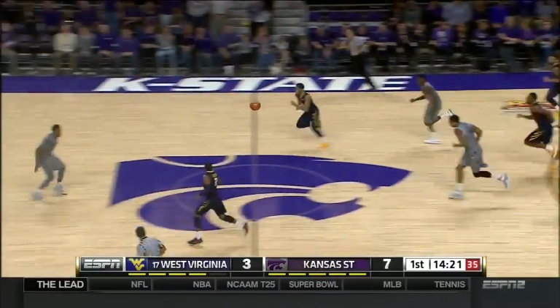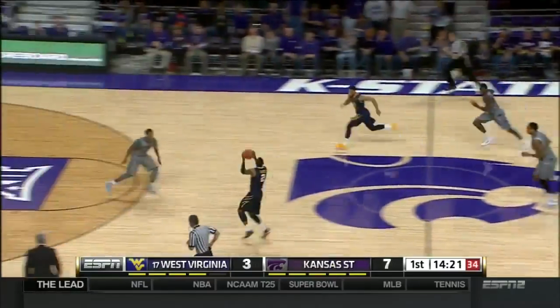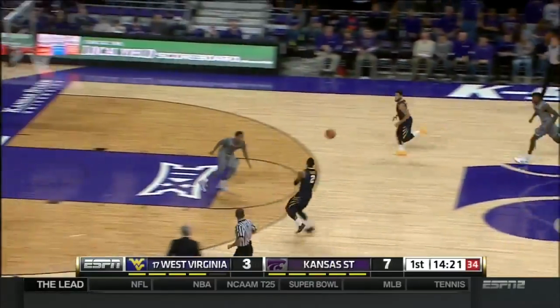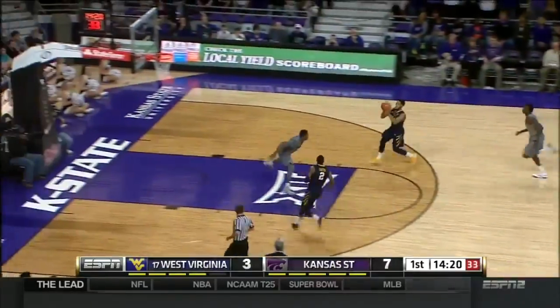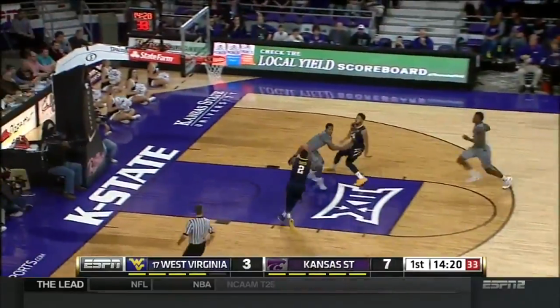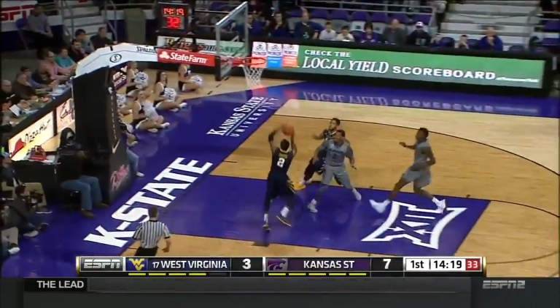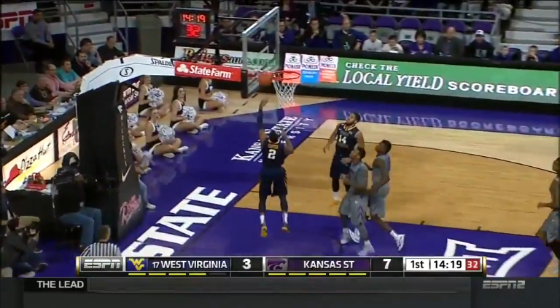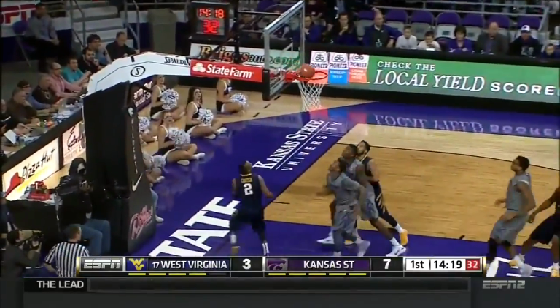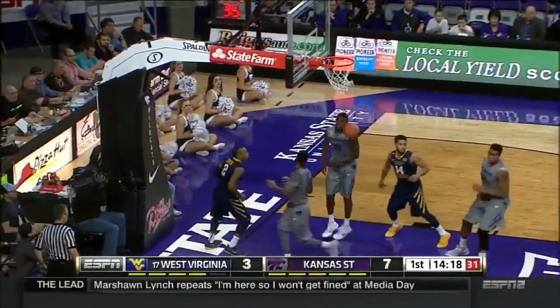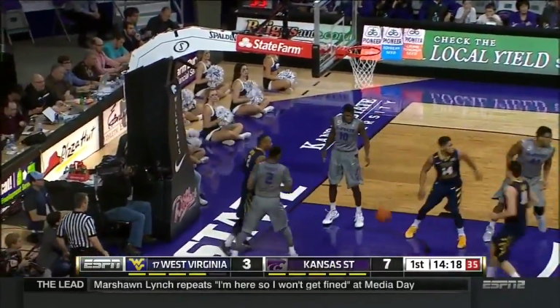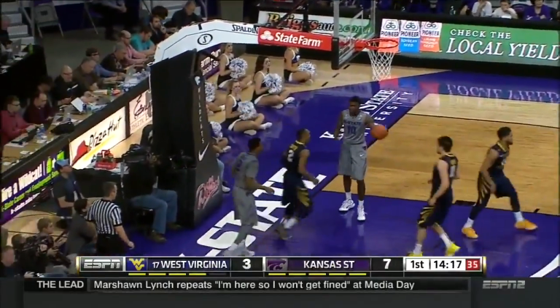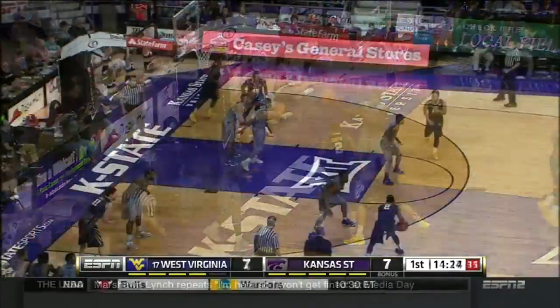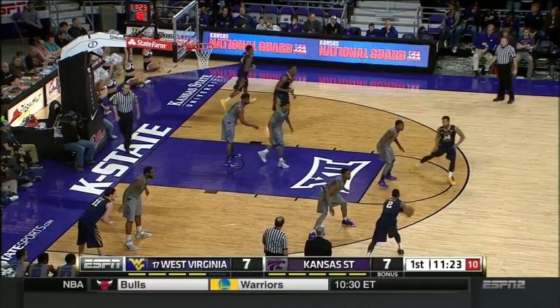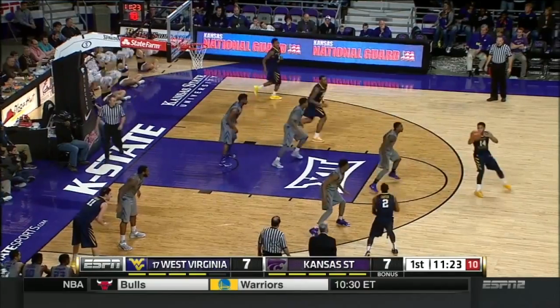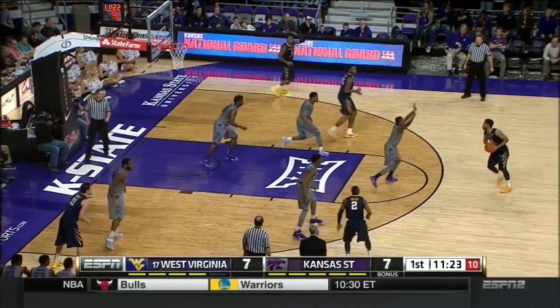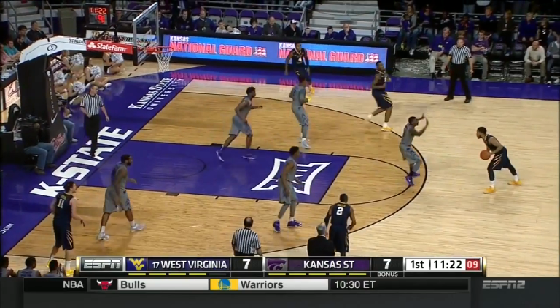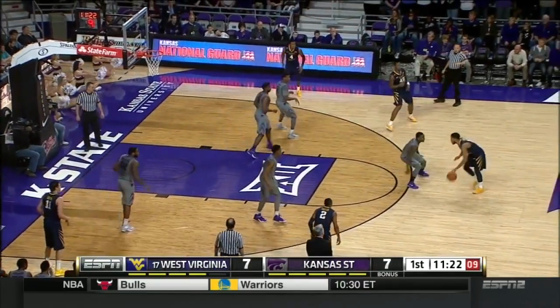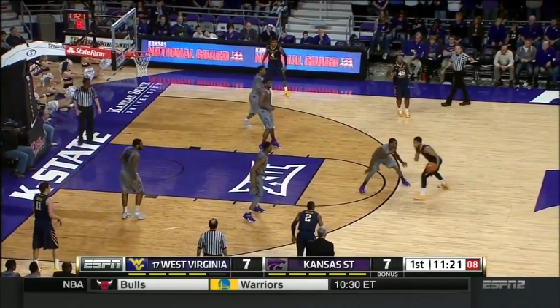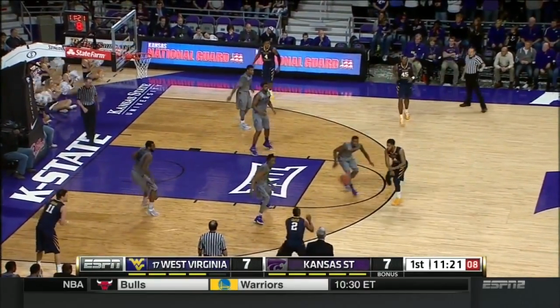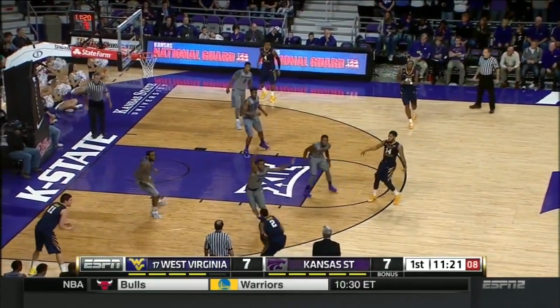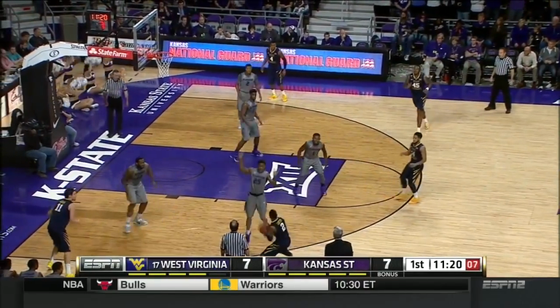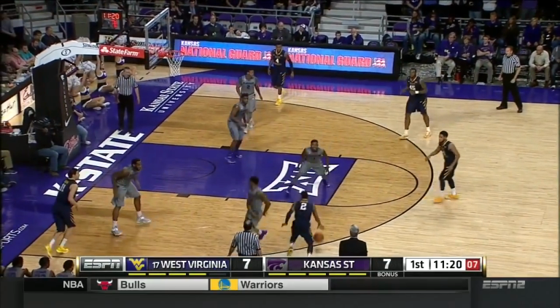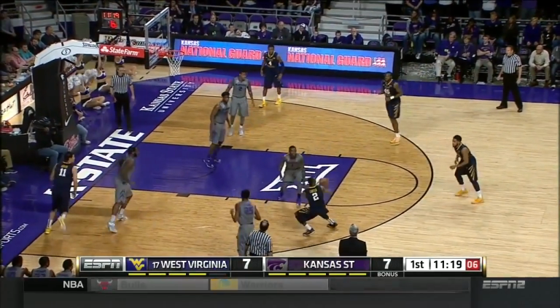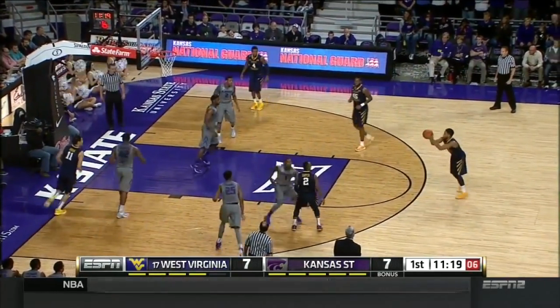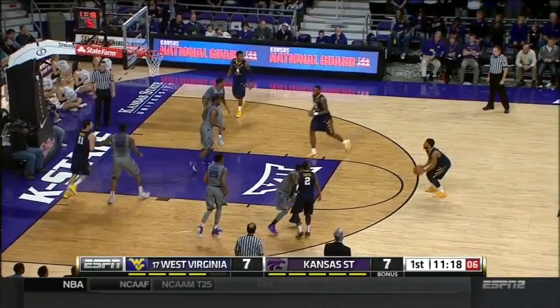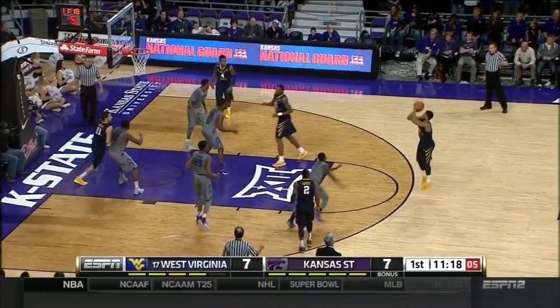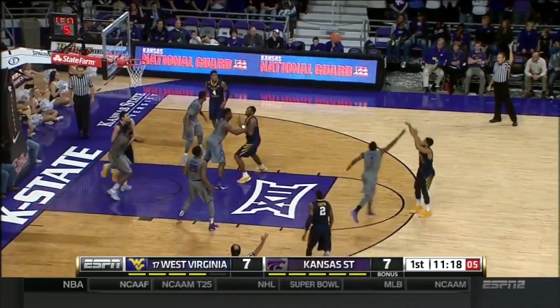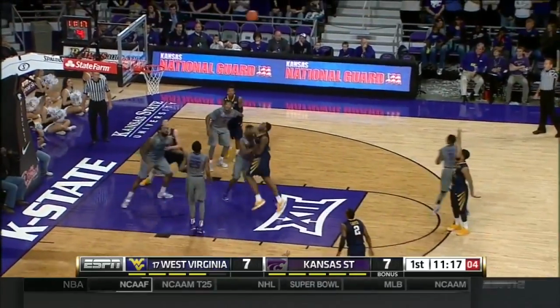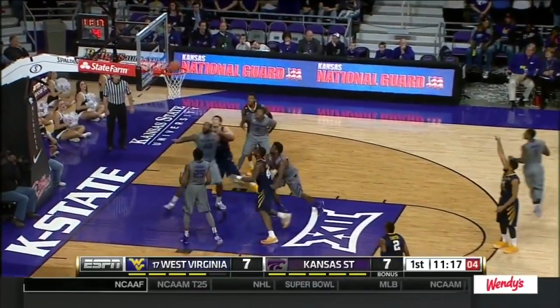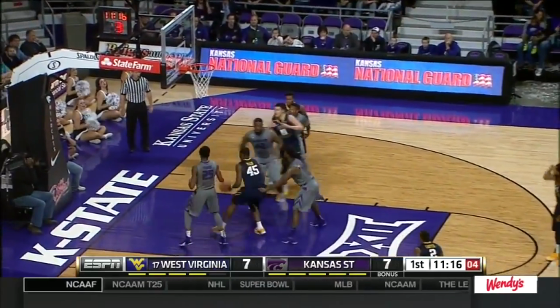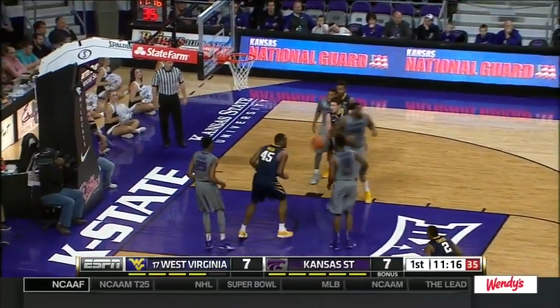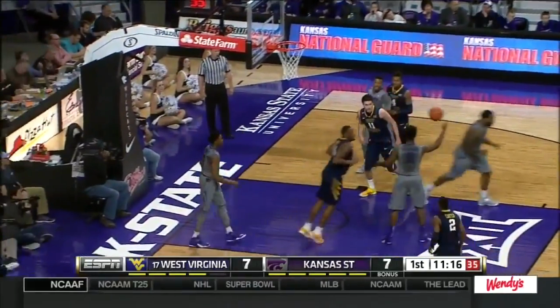And now it's two on one. Back to Carter, who lays it in with the left hand. A lot of passing on the perimeter, not much real half-court offense. Carter found wide open, three is good this time.